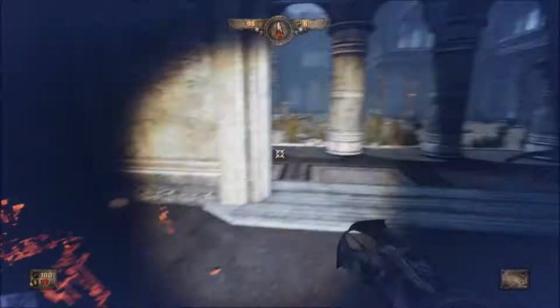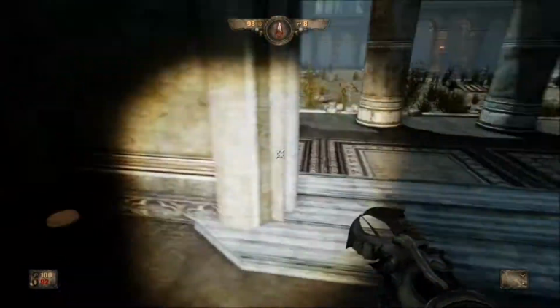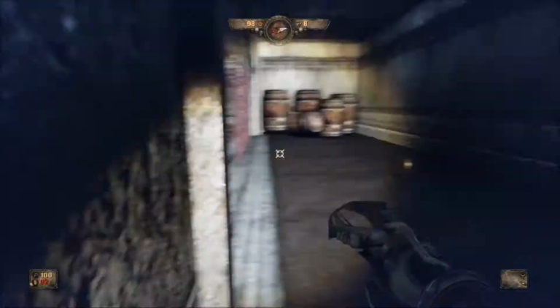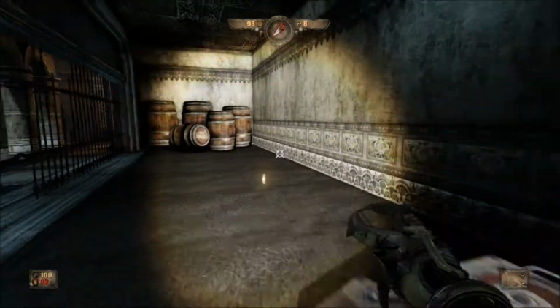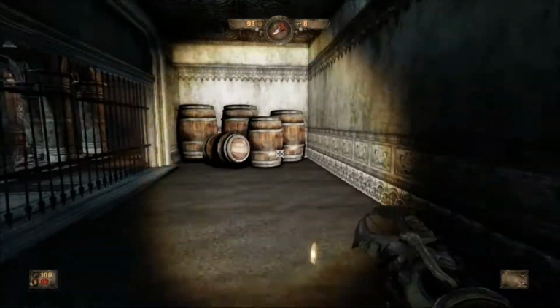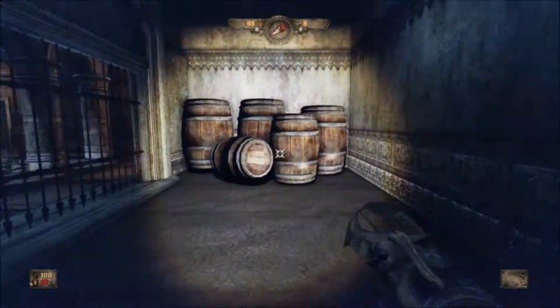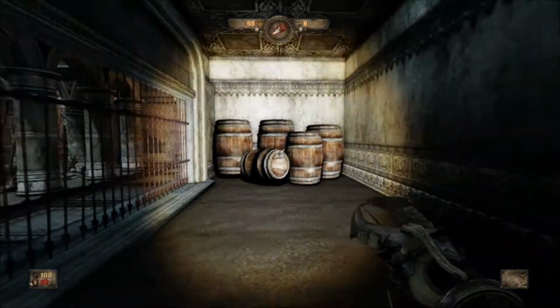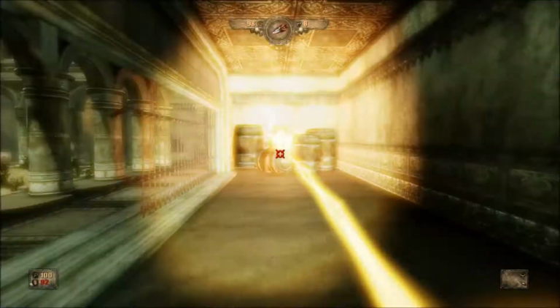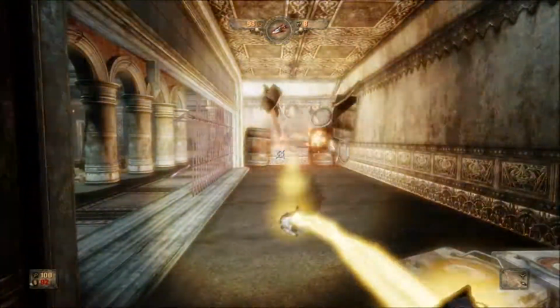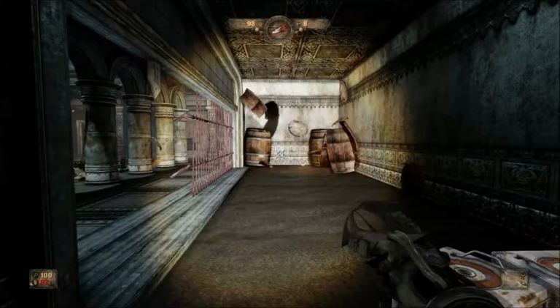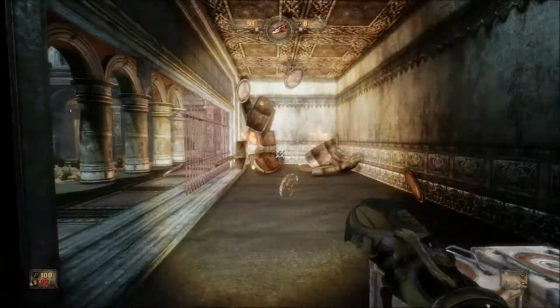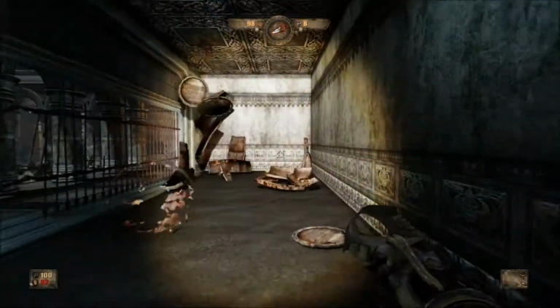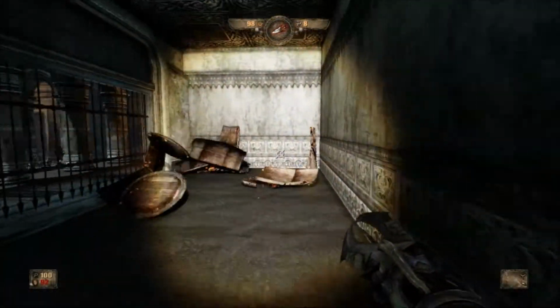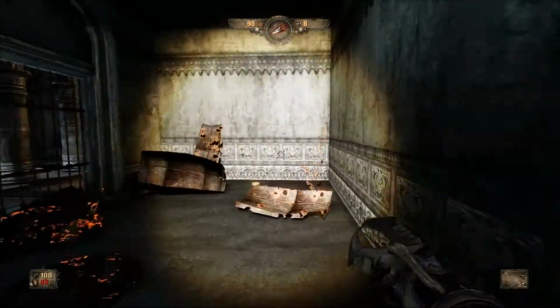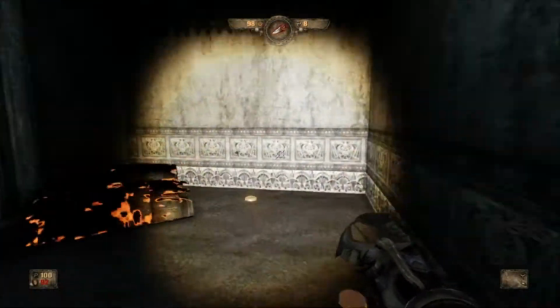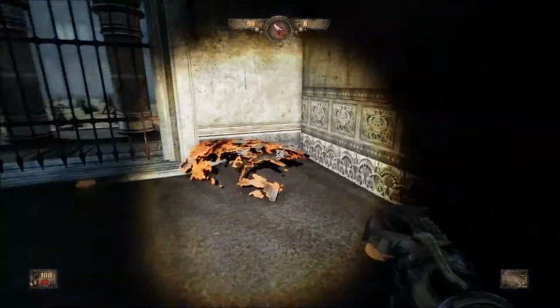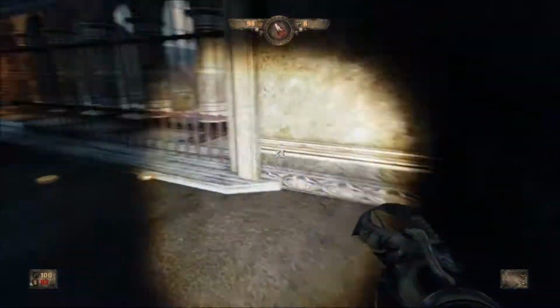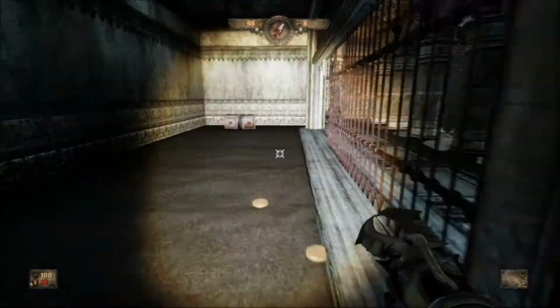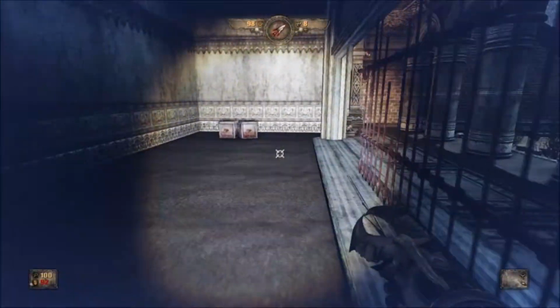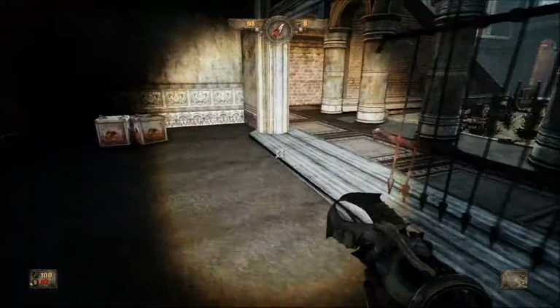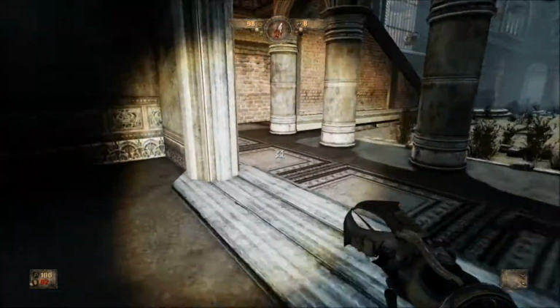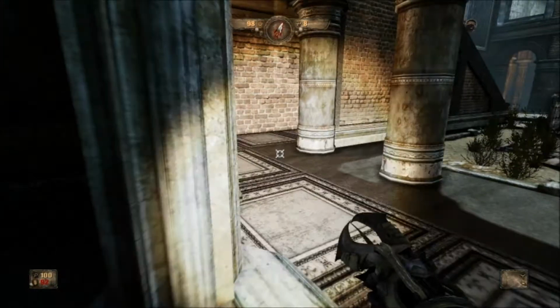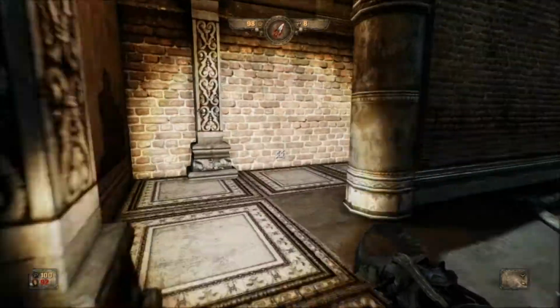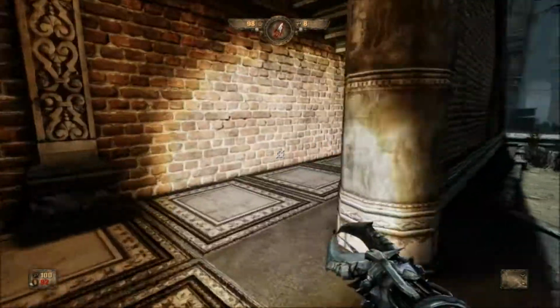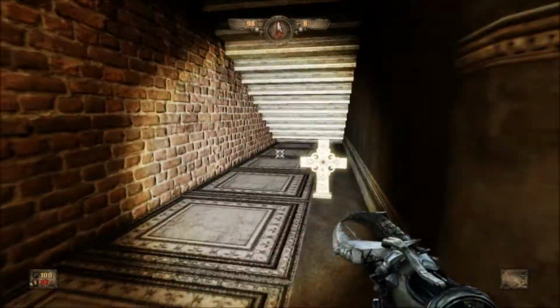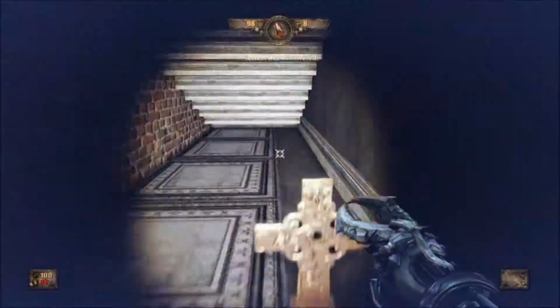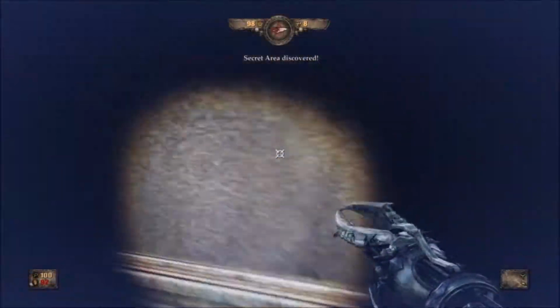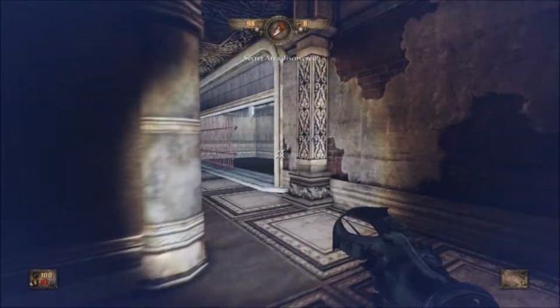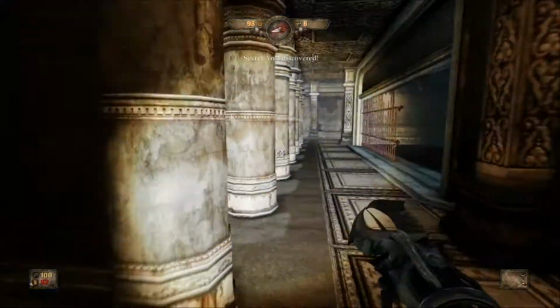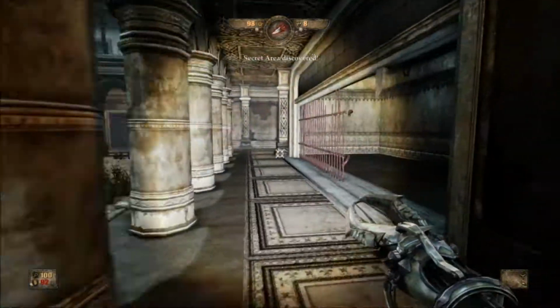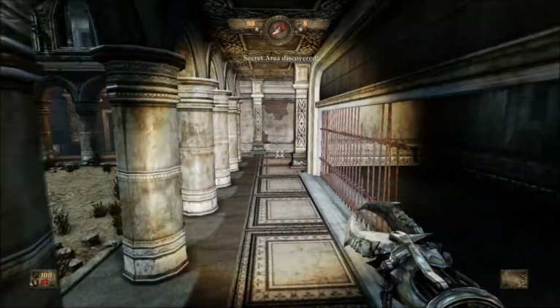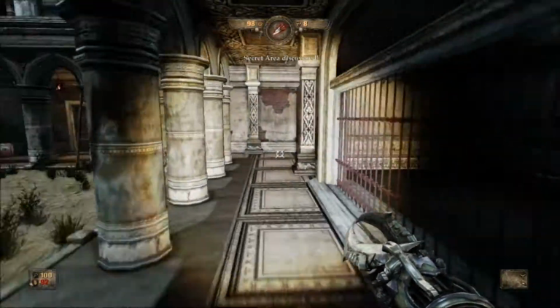Here you can actually reflect the barrels back at you if you're not careful. I got lucky there and didn't do it, but I've actually had it happen before — luckily it was on Insomnia difficulty and it didn't kill me. The third secret is right here — this is a holy relic from underneath the stairwell.